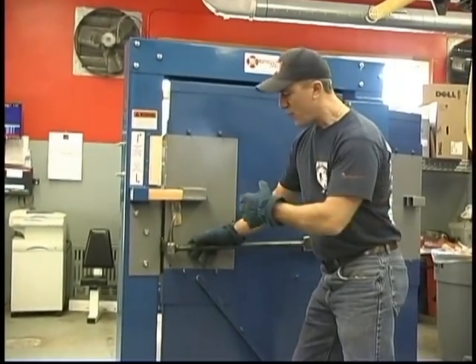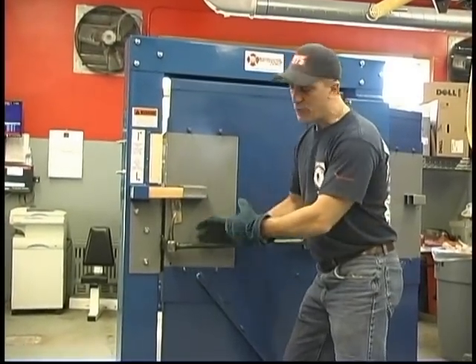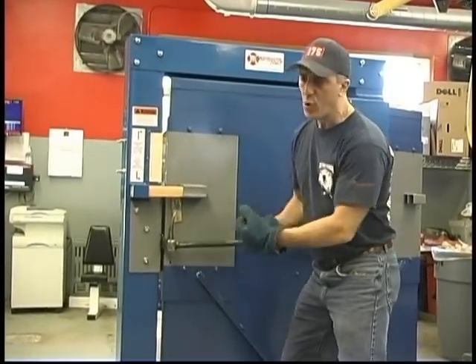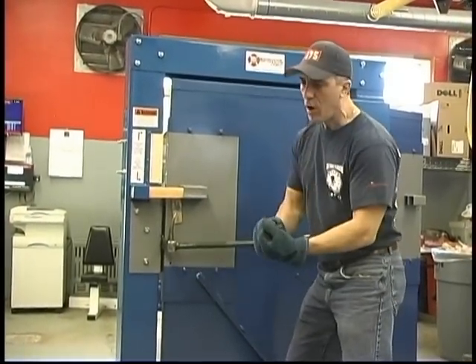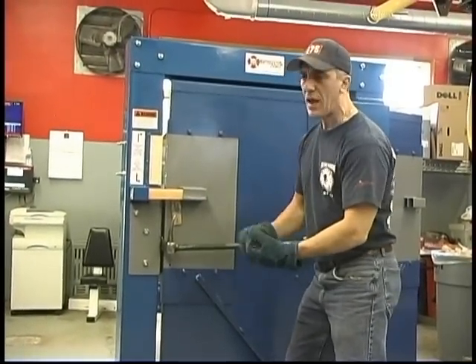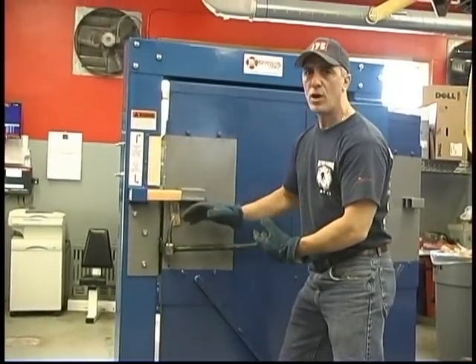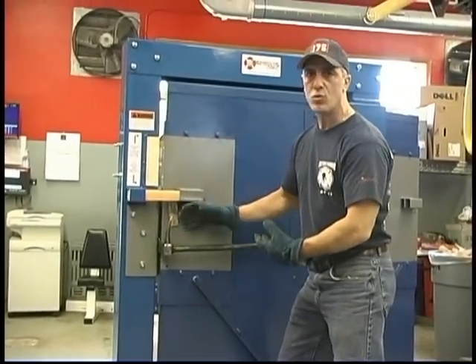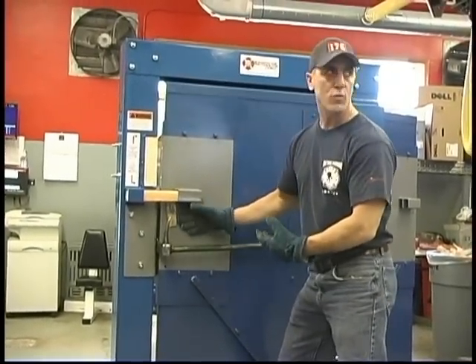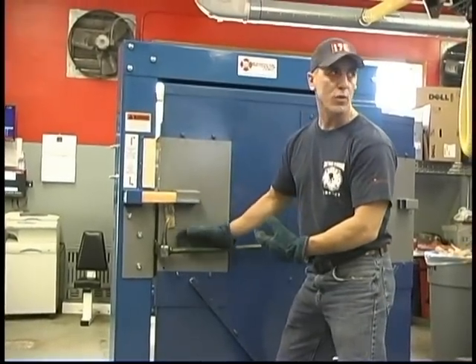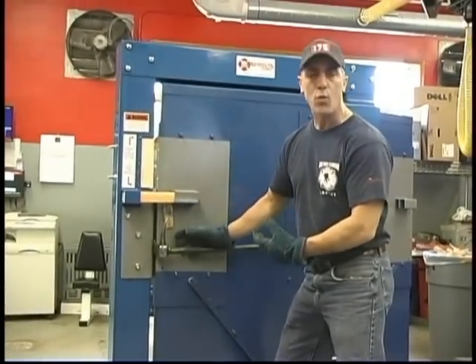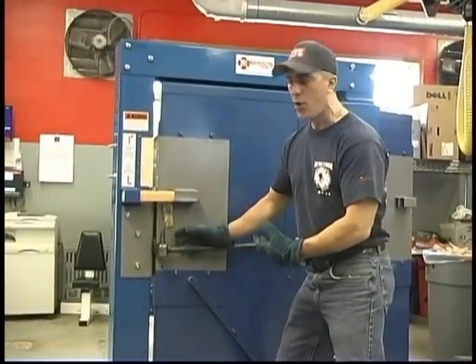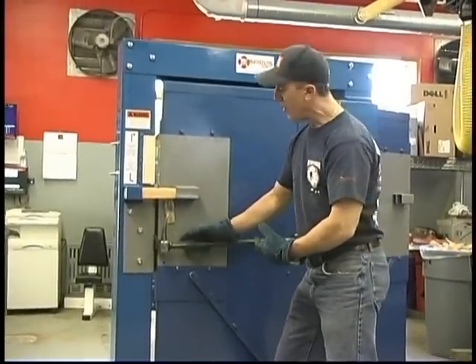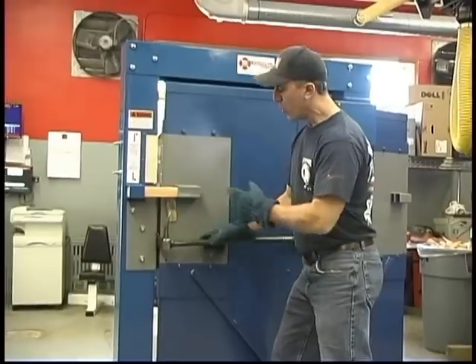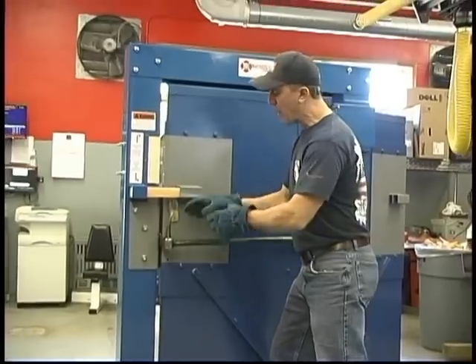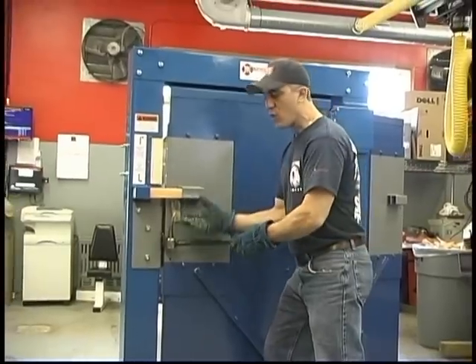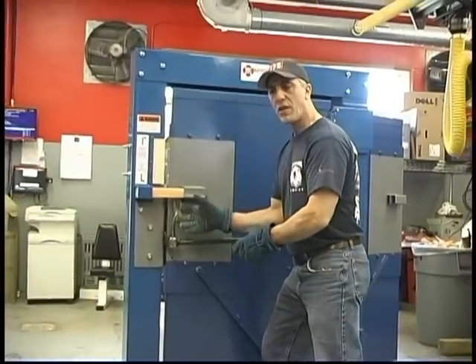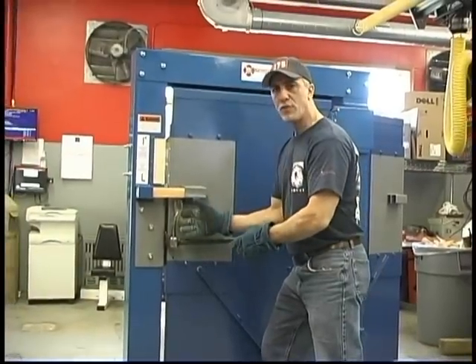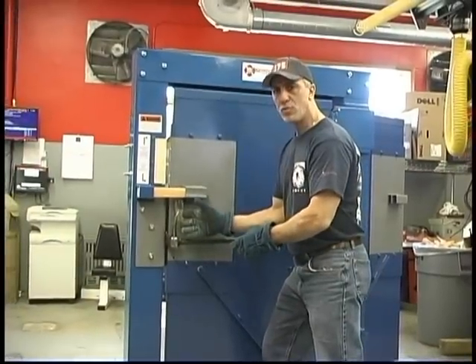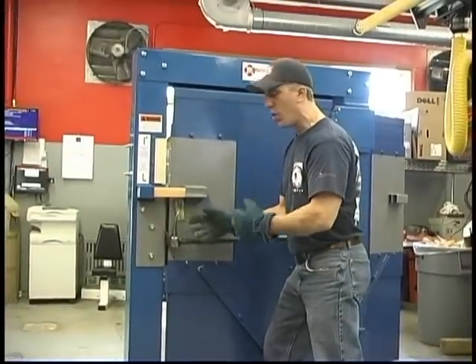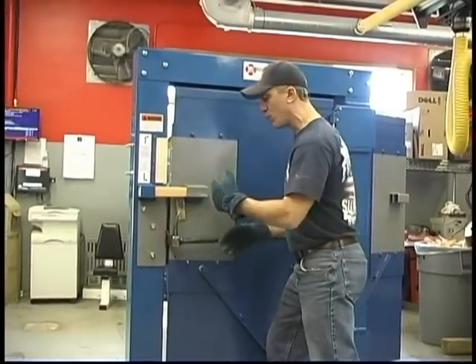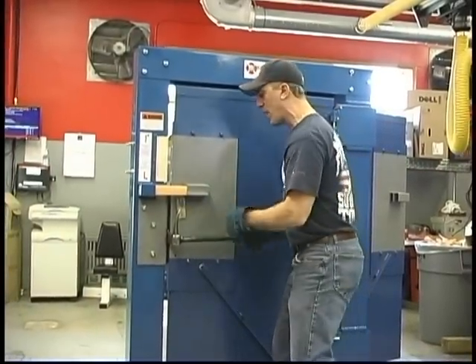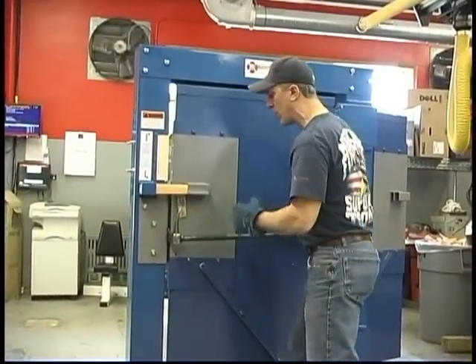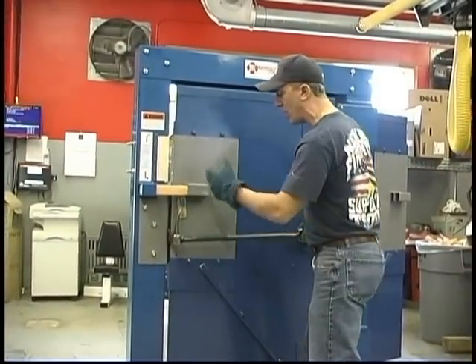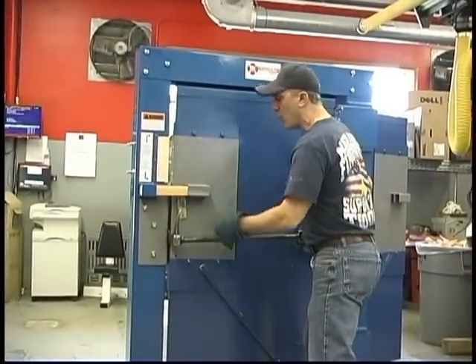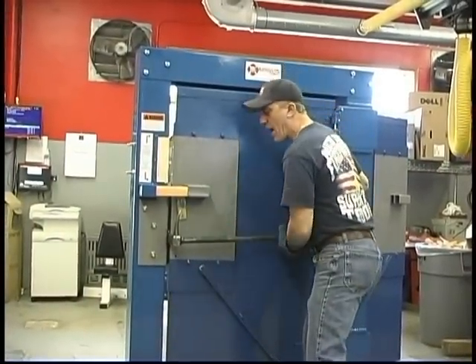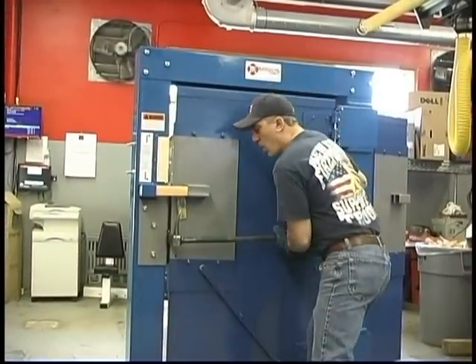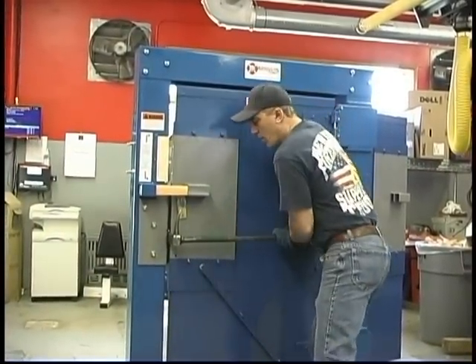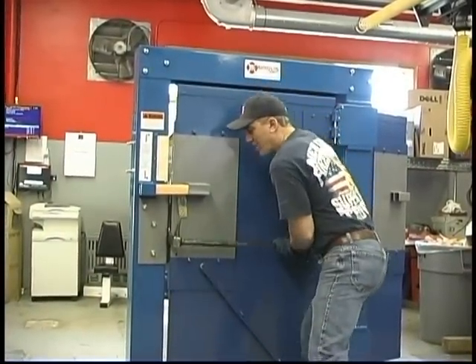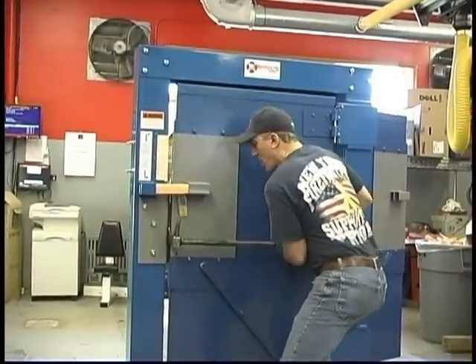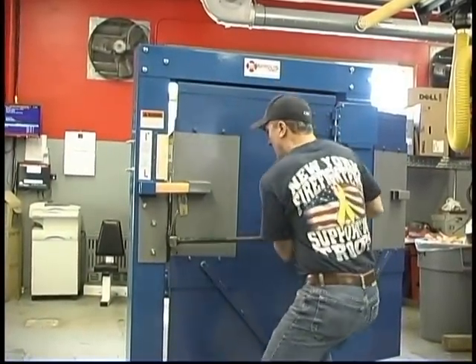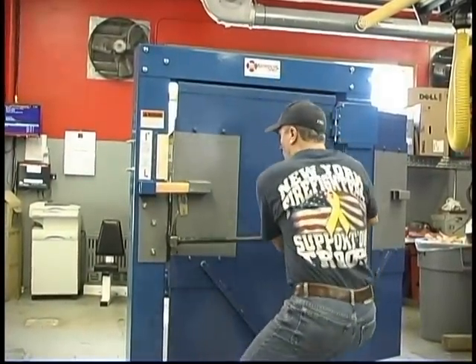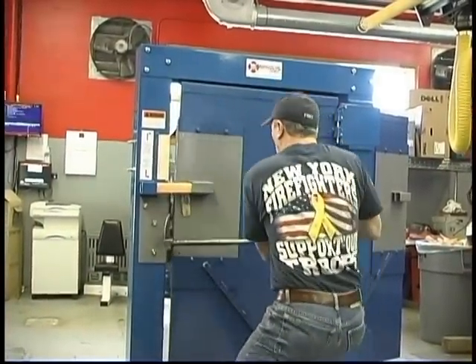If the tool comes out and the door is really fortified, we're going to have to crush the edge of the door, and we'll show you how to do that later.